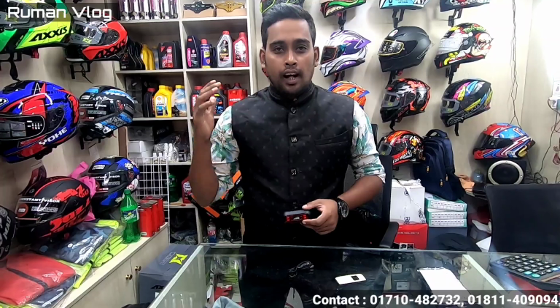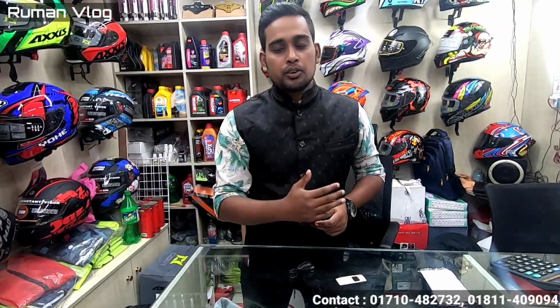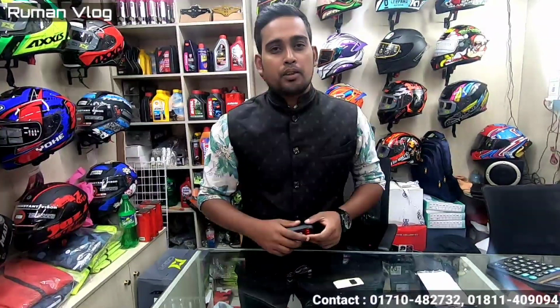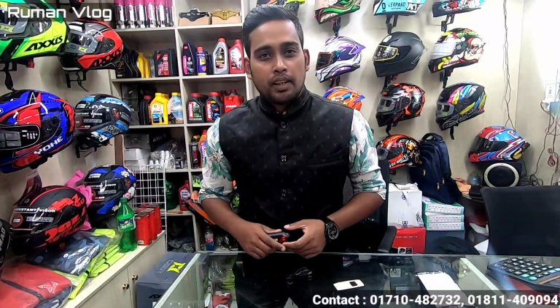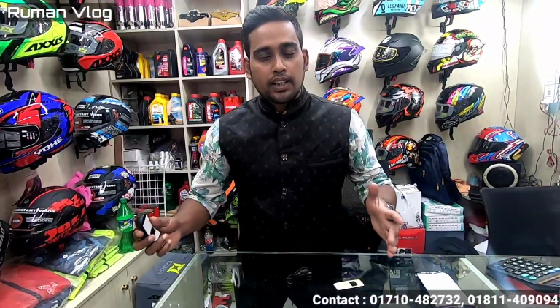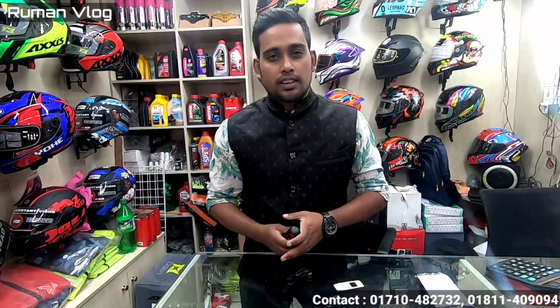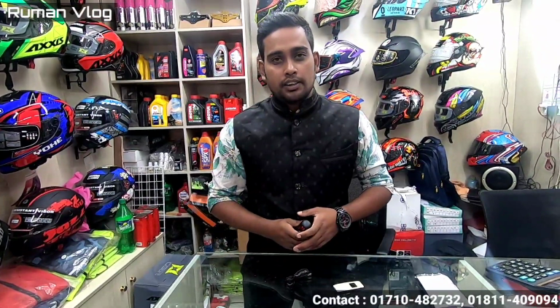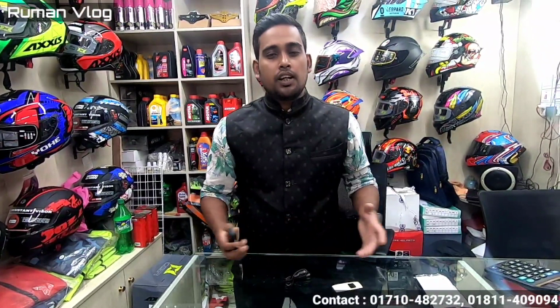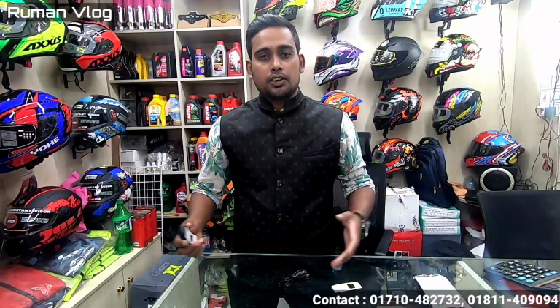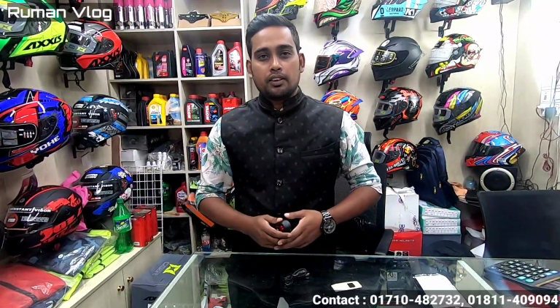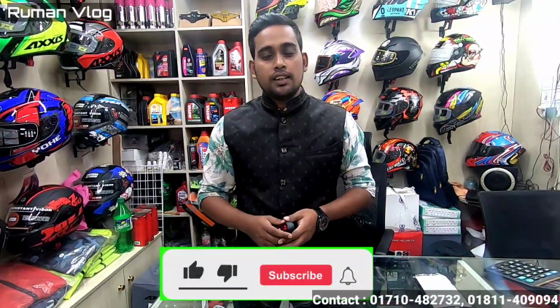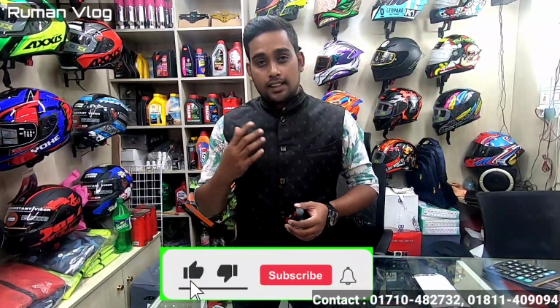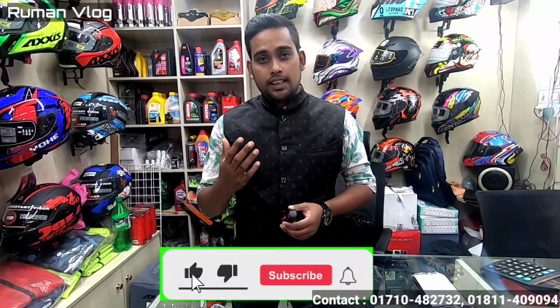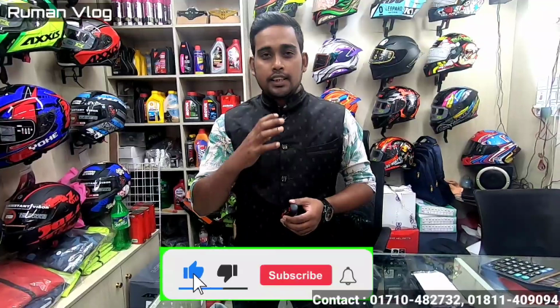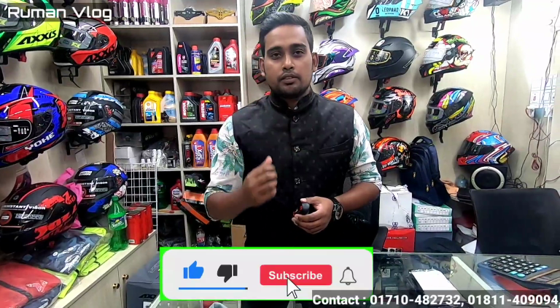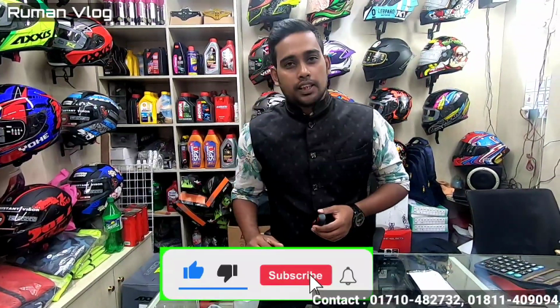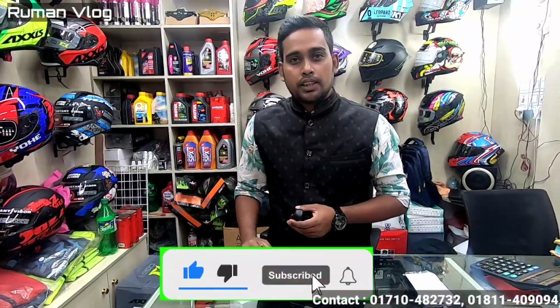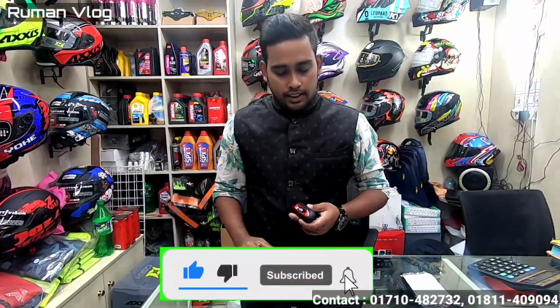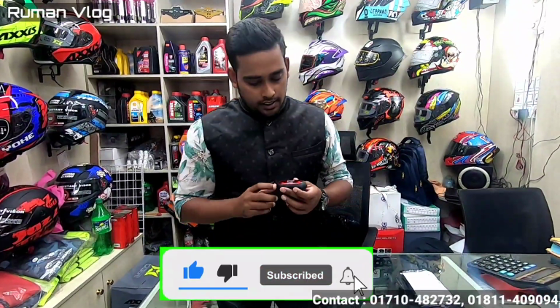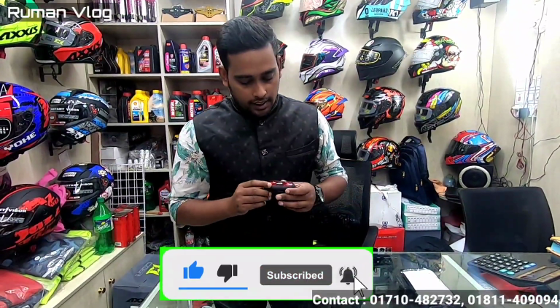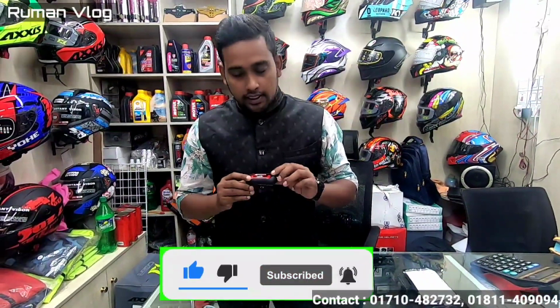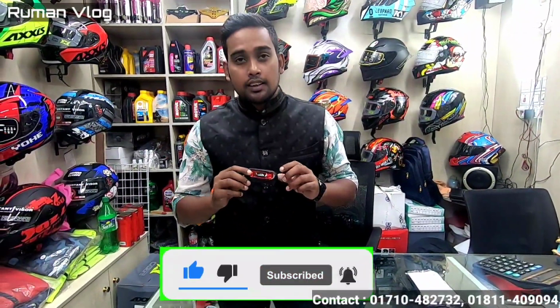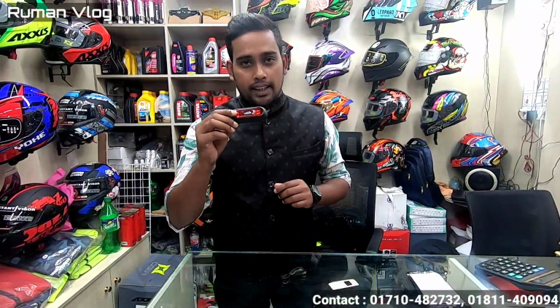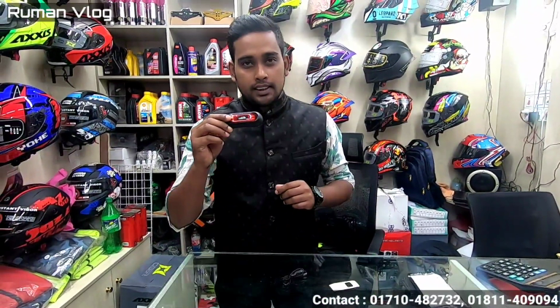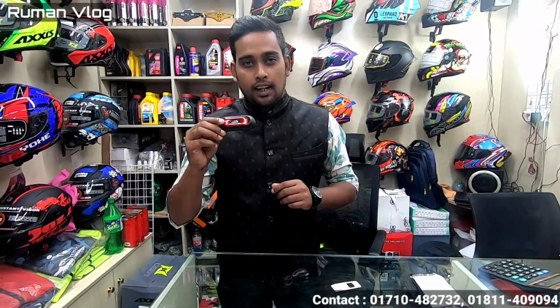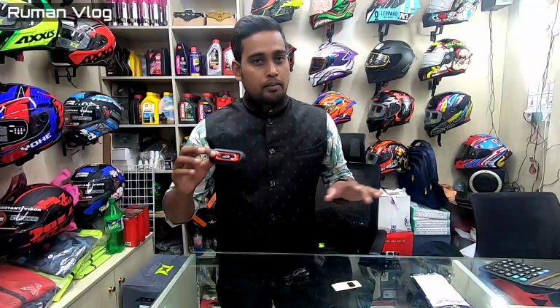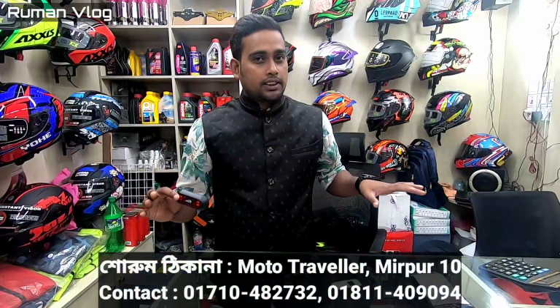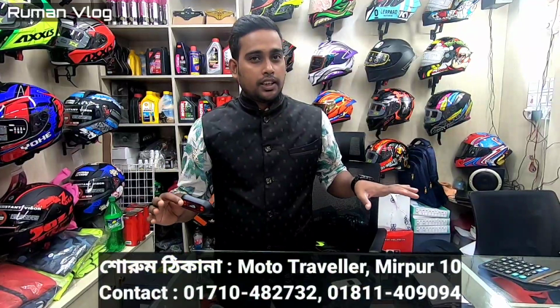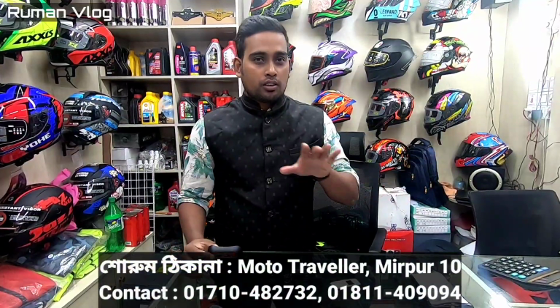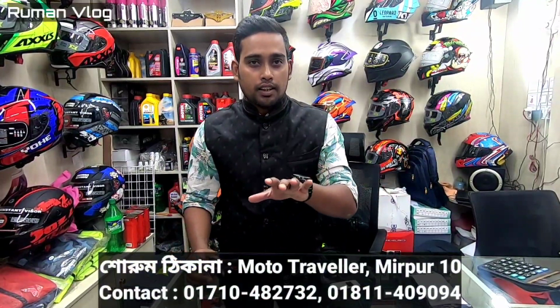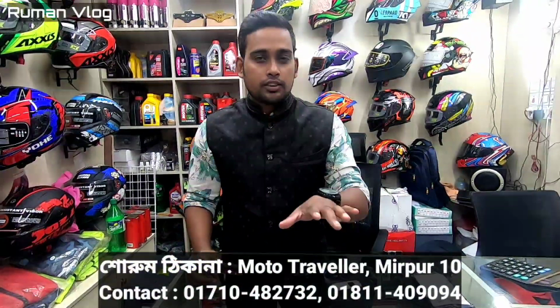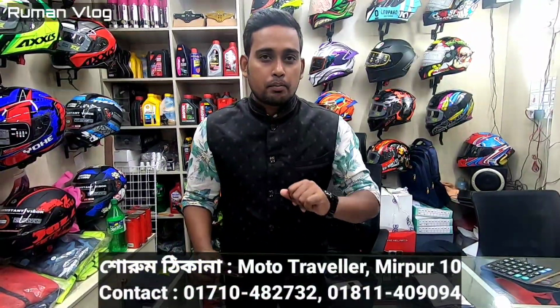Hello everyone, welcome to another brand new video. I am very pleased to have a new video, which is Helmet Air Backlight. I am a mototraveler and it is Mirko.